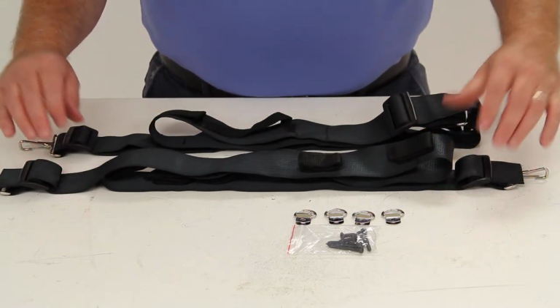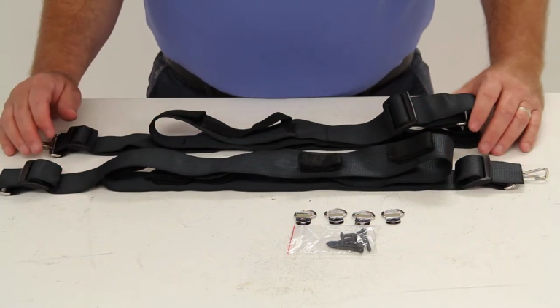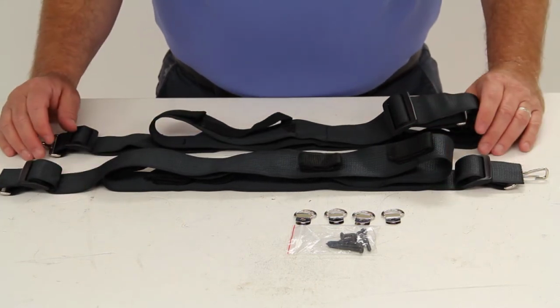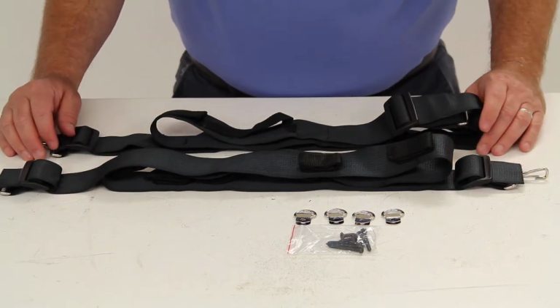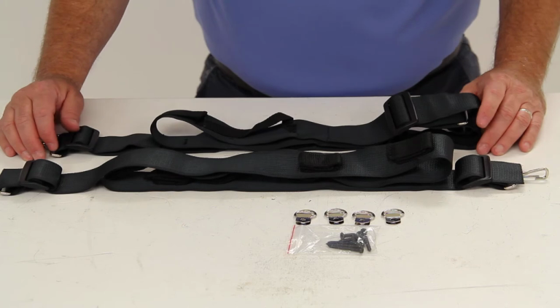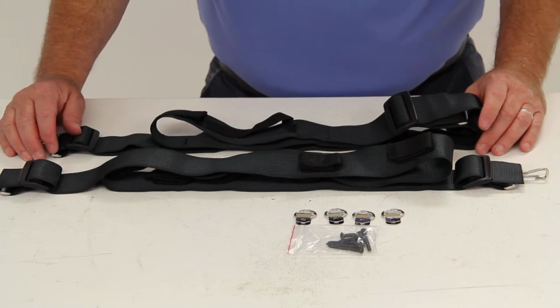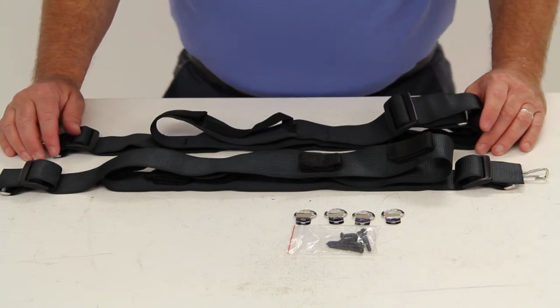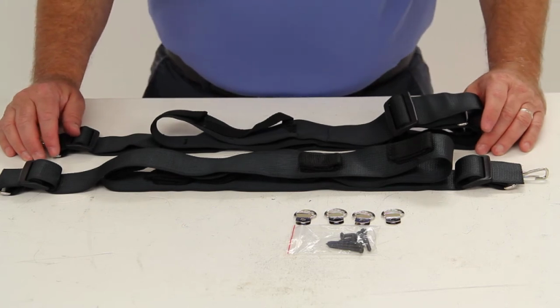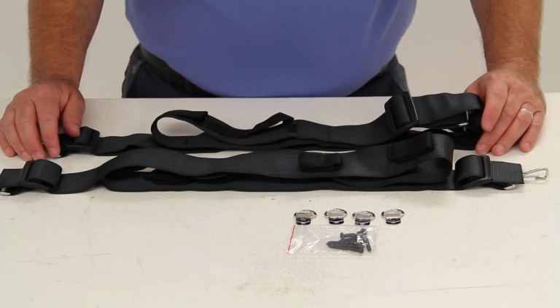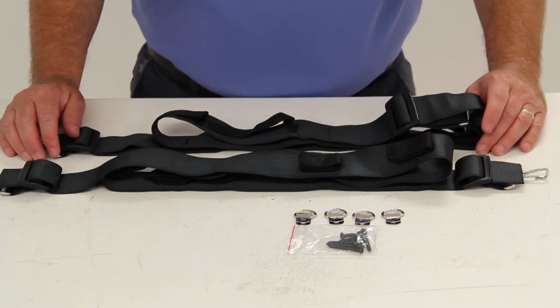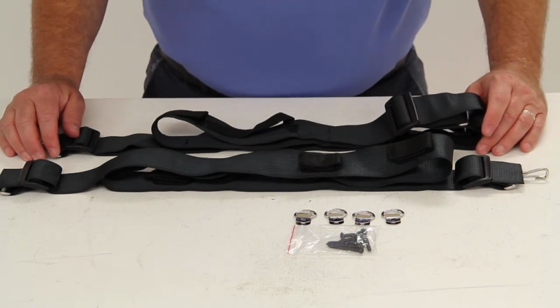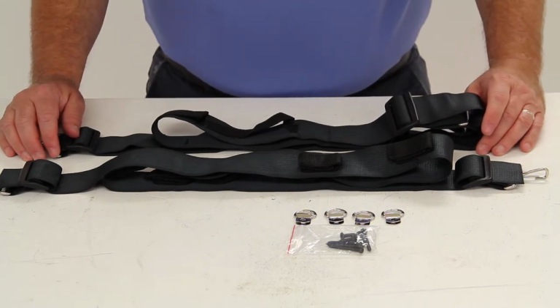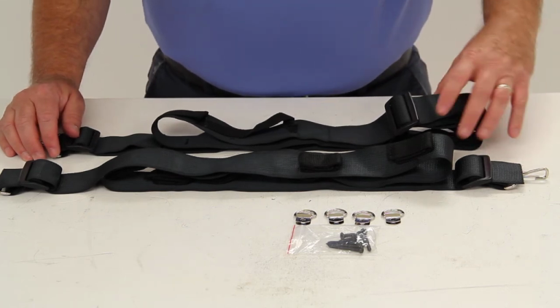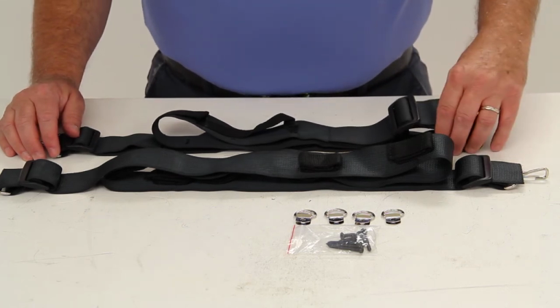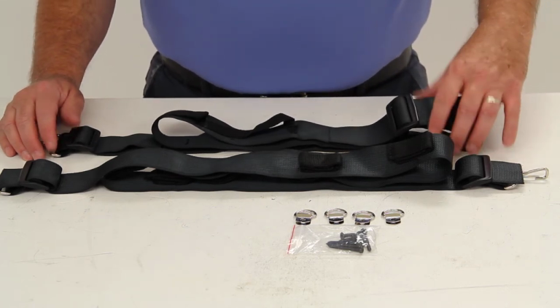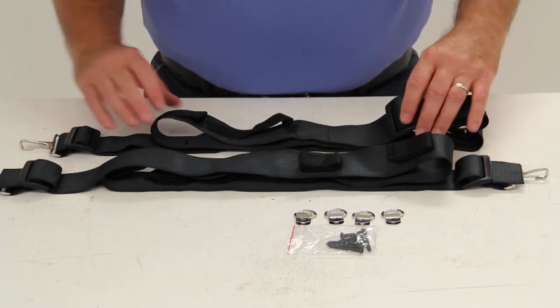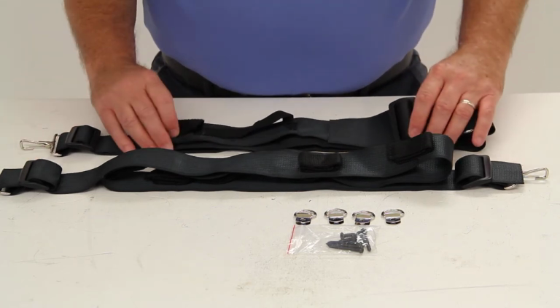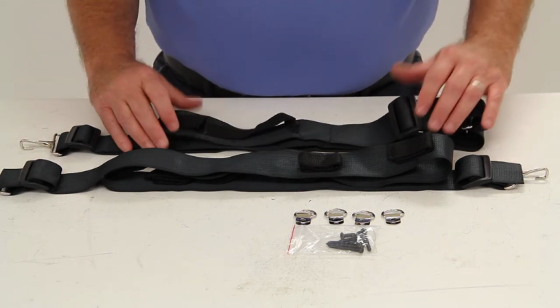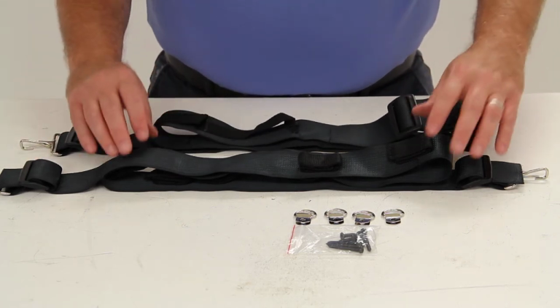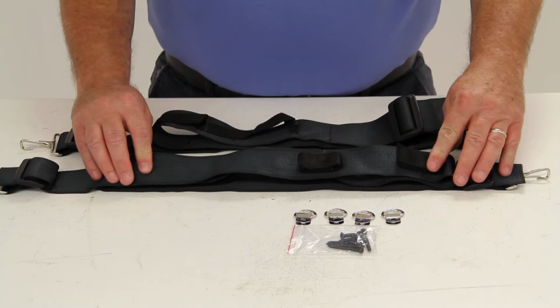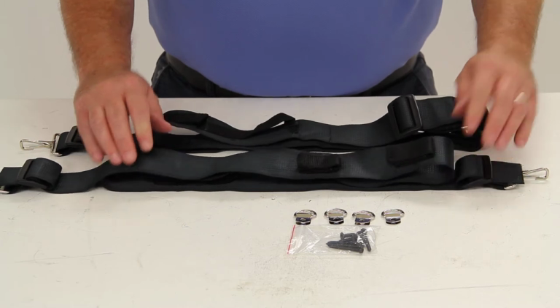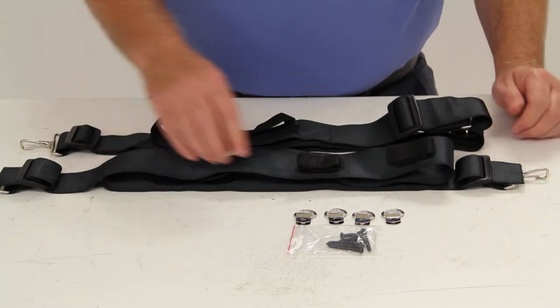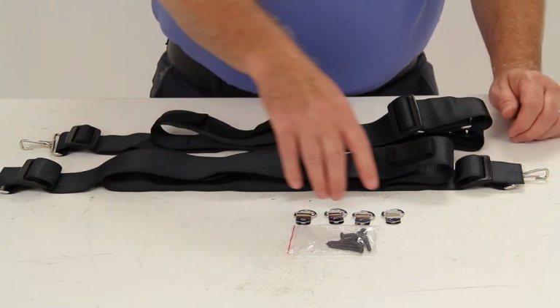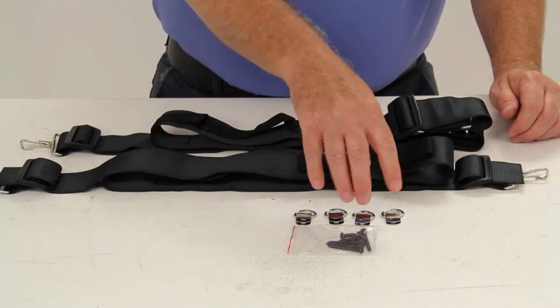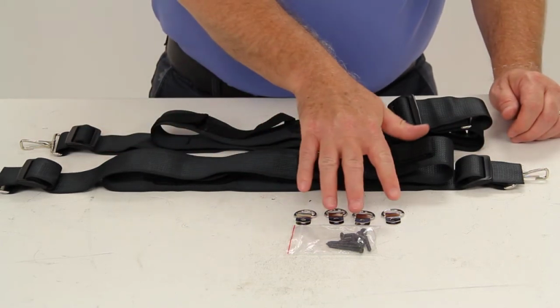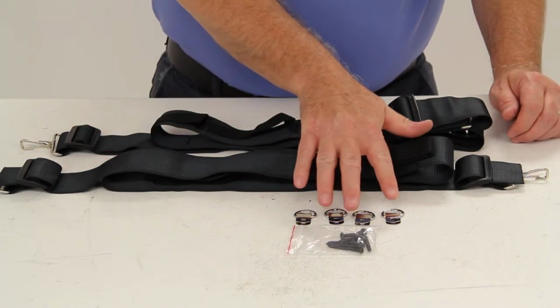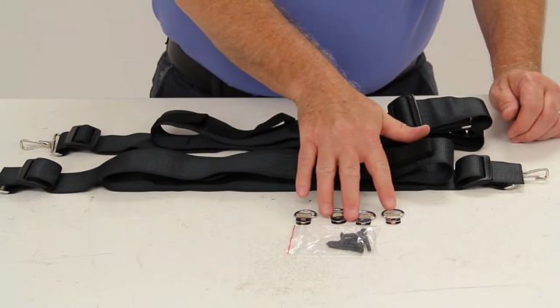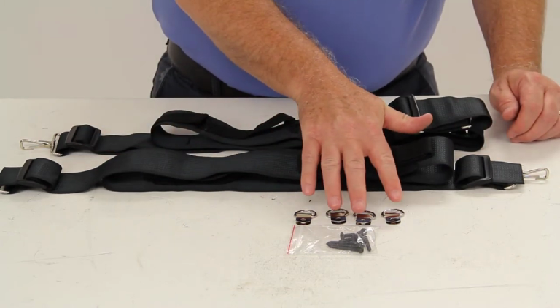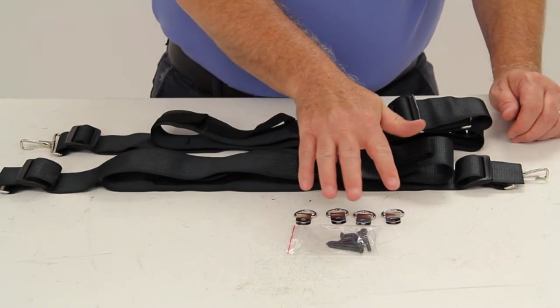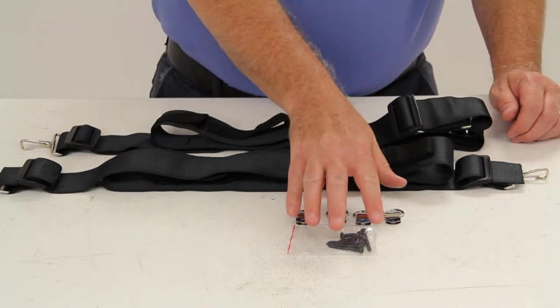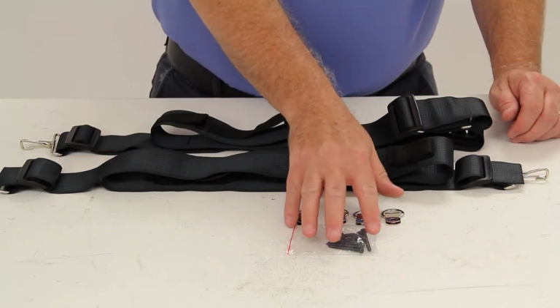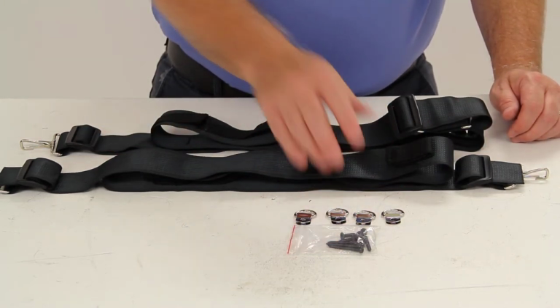The capacity on these straps is seven fishing rods with reels. It does come with a one-year limited warranty, and here is the mounting hardware.